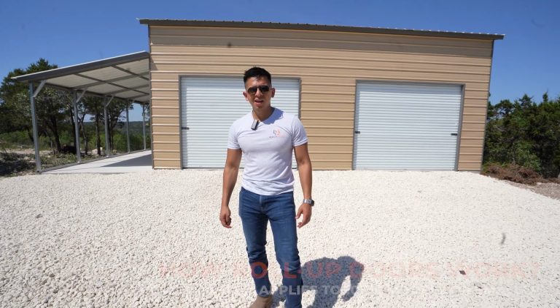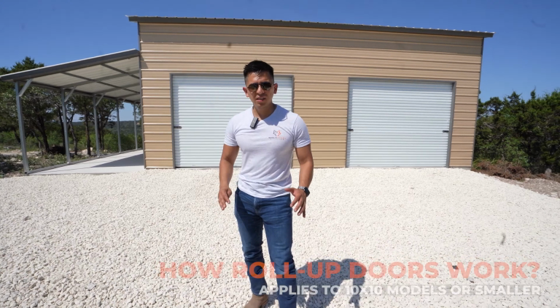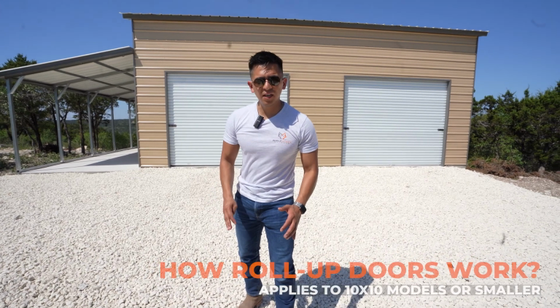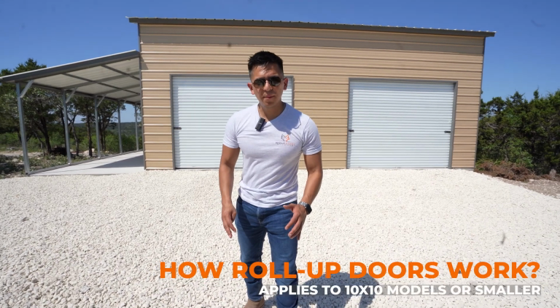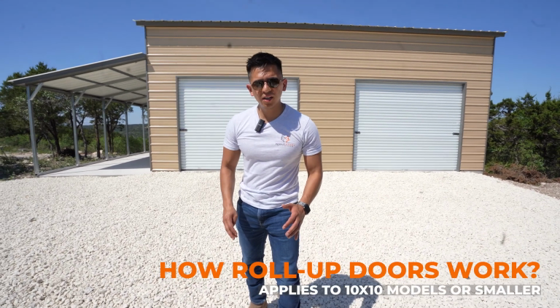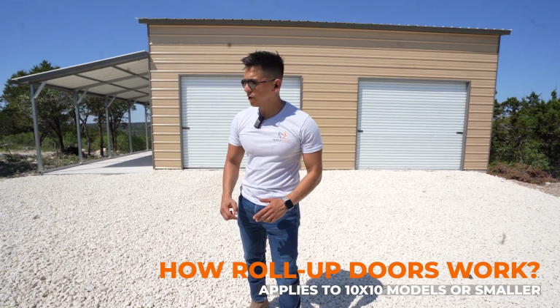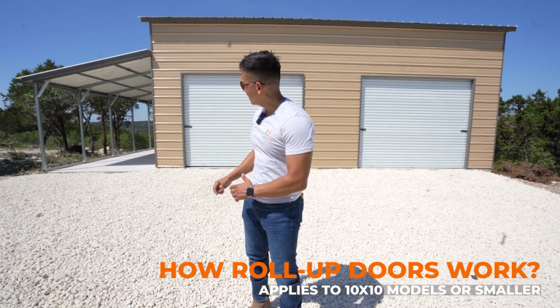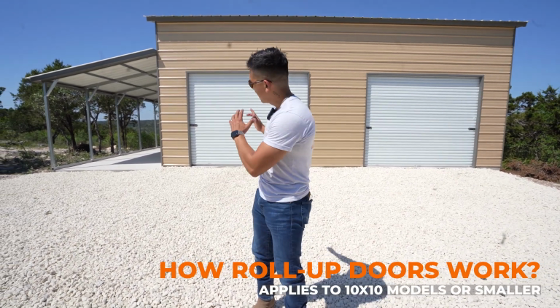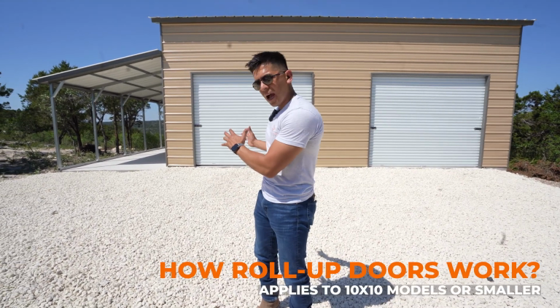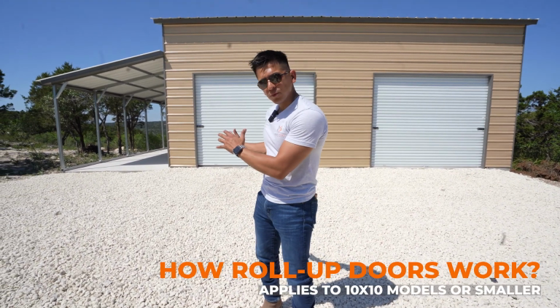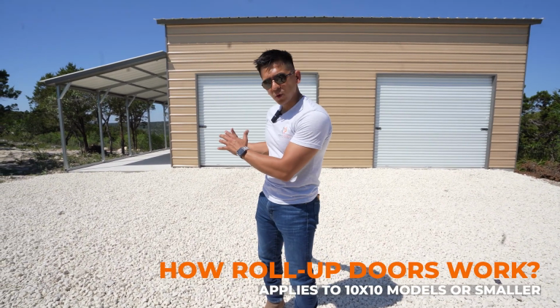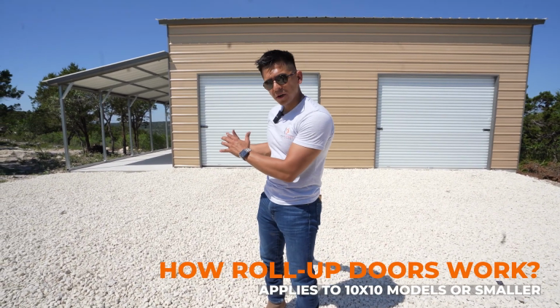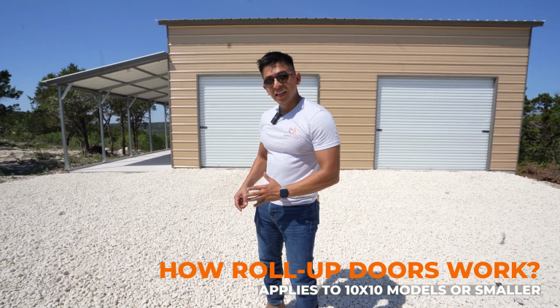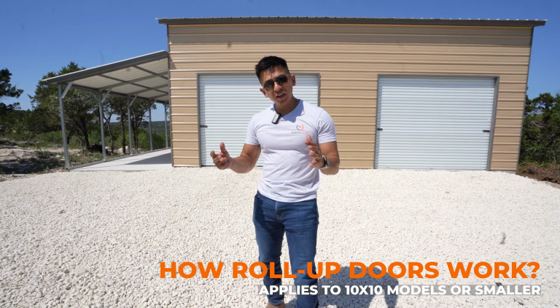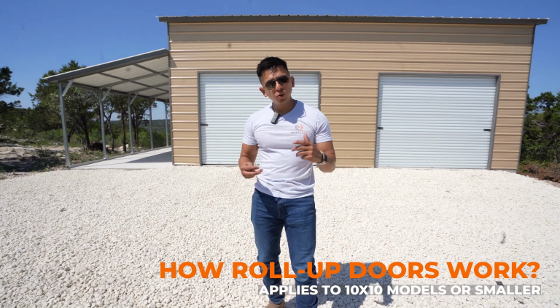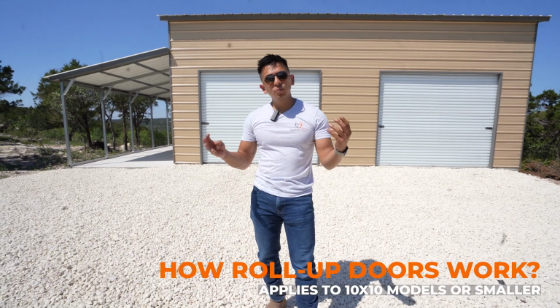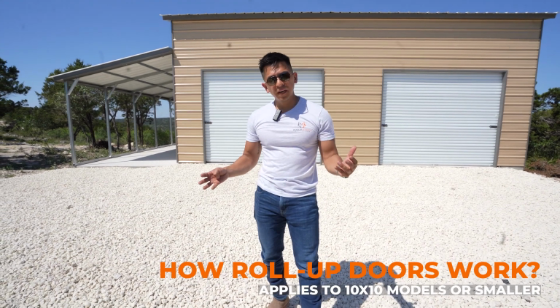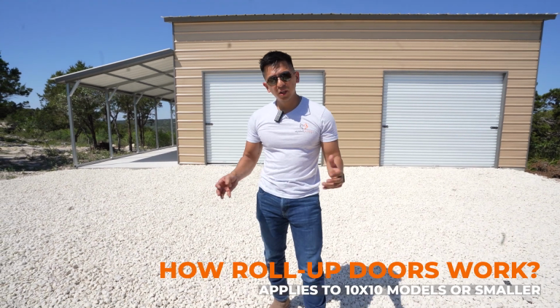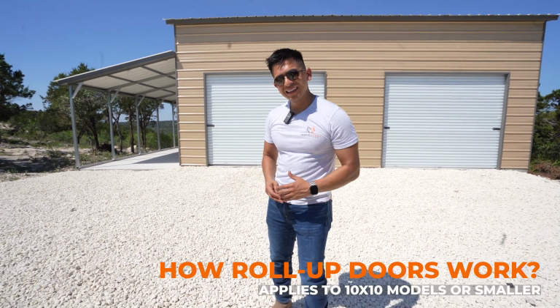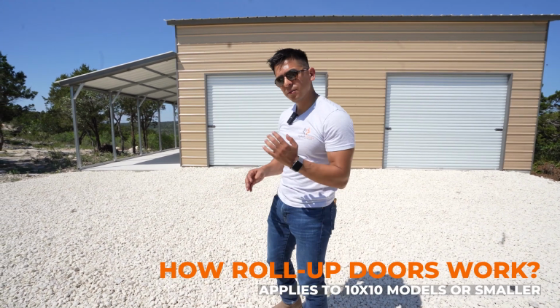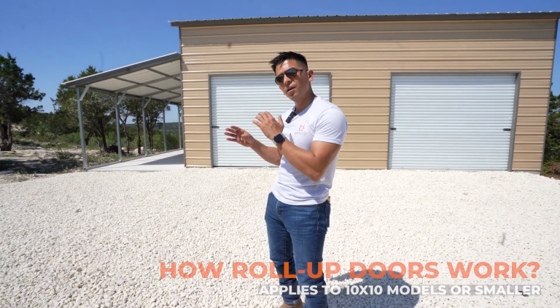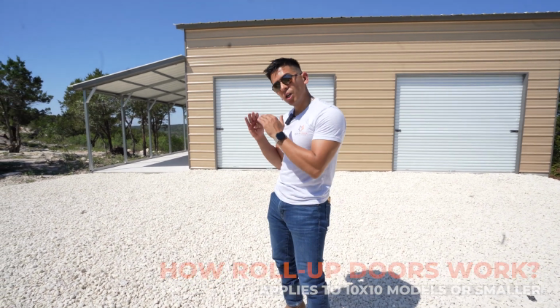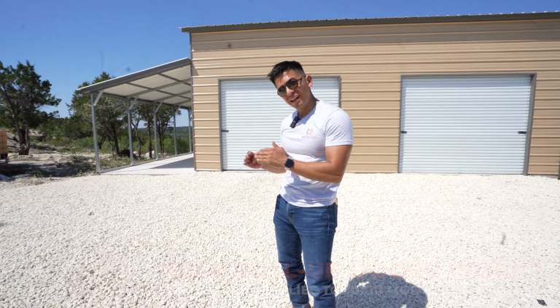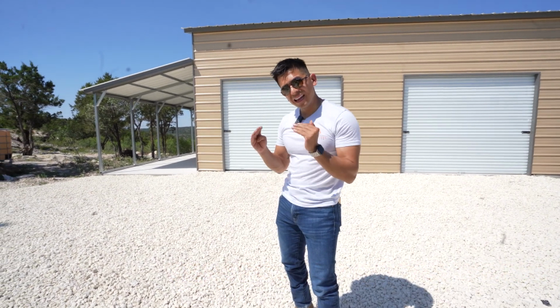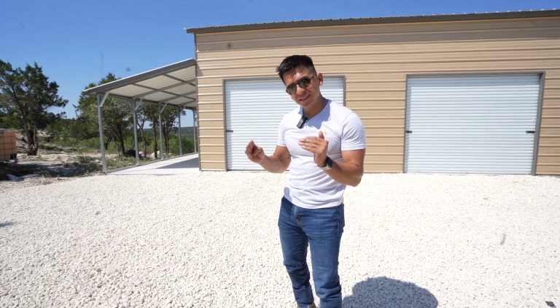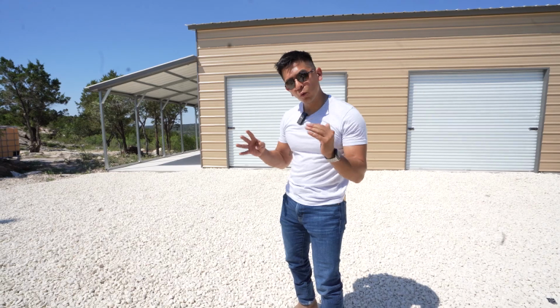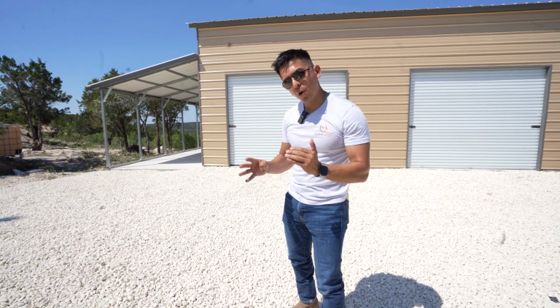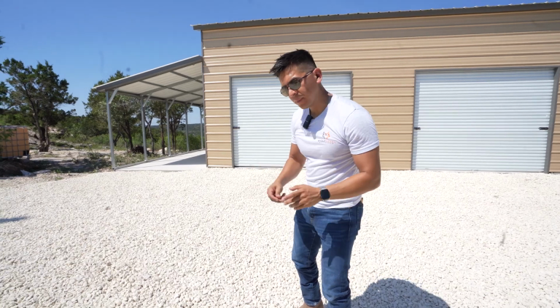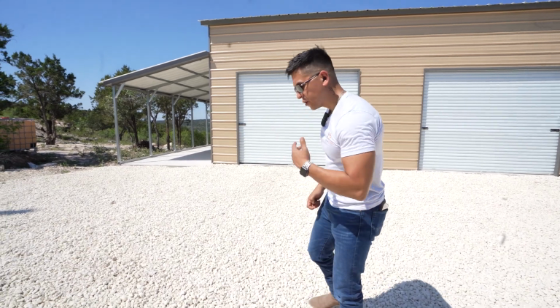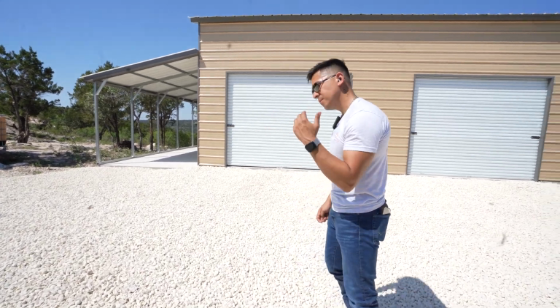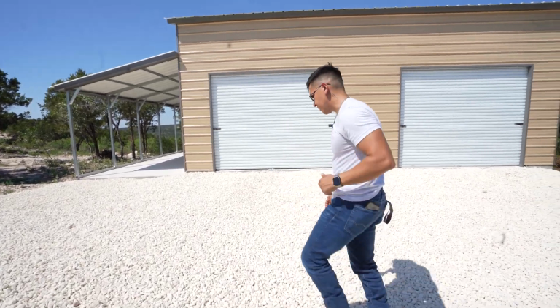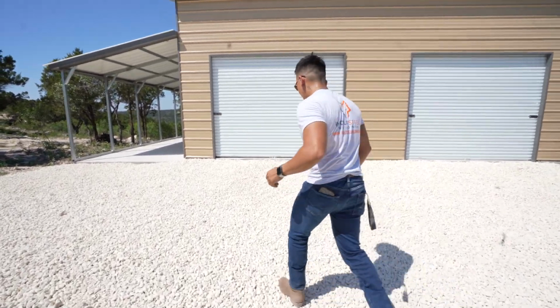In this video I'm going to show you how roll-up doors work. In general, most roll-up doors are very similar, and this is for a door that is 10 by 10 or smaller. Let's check this one out.